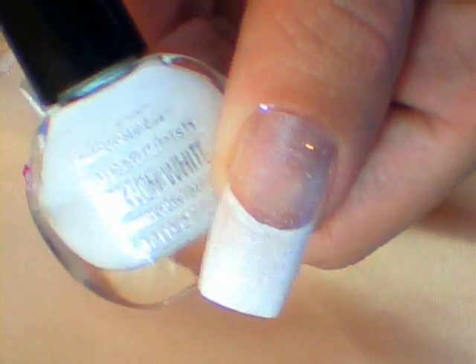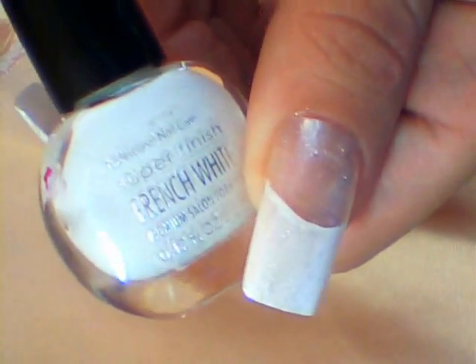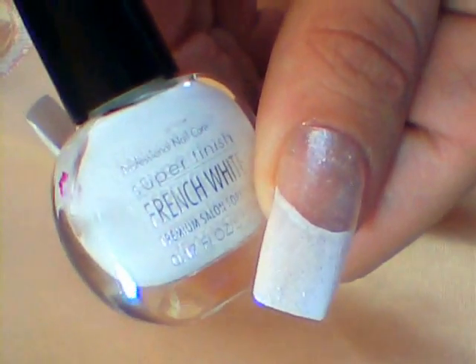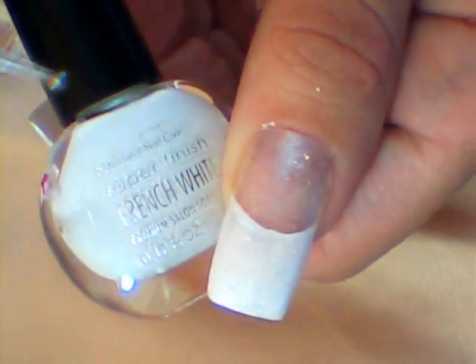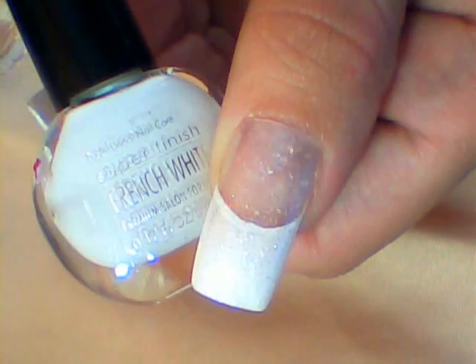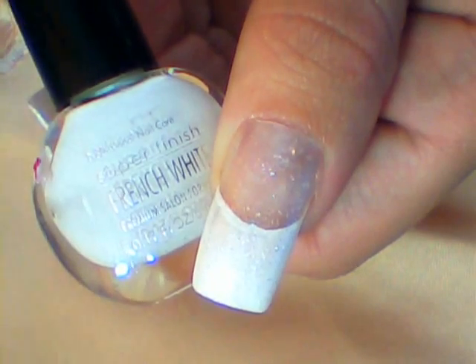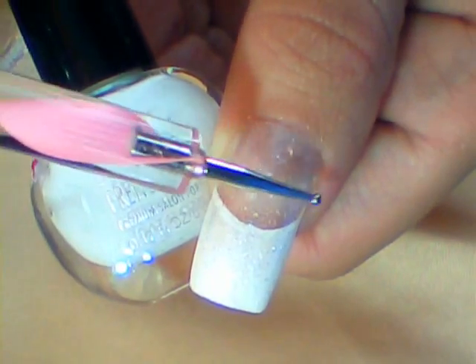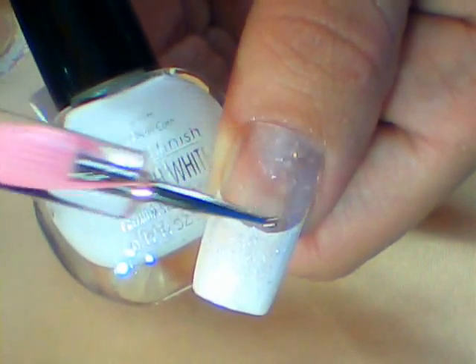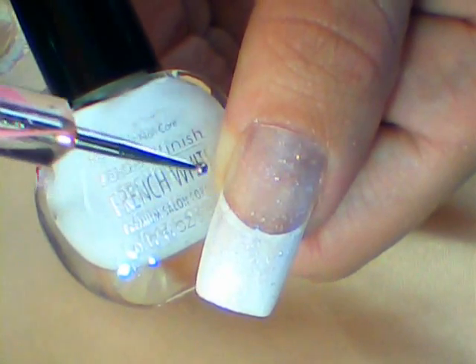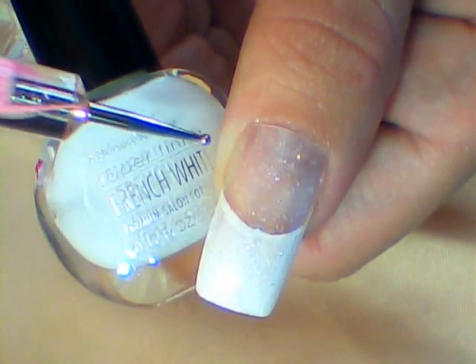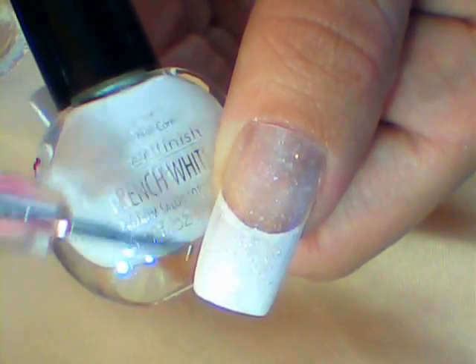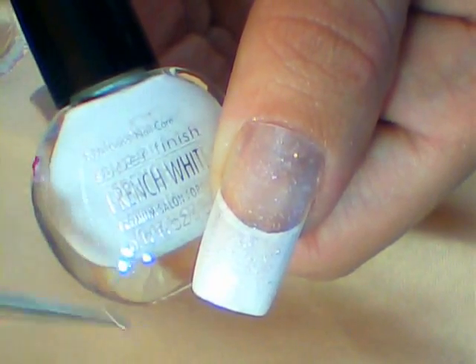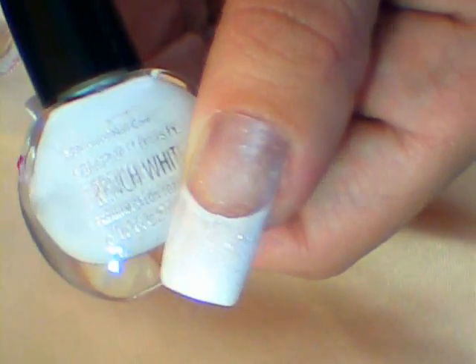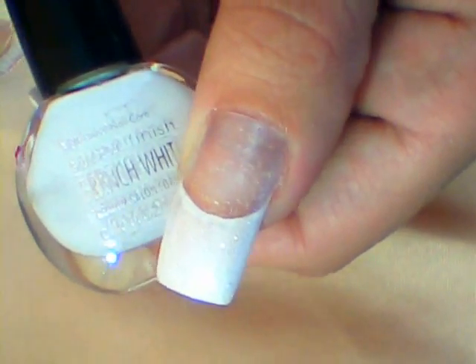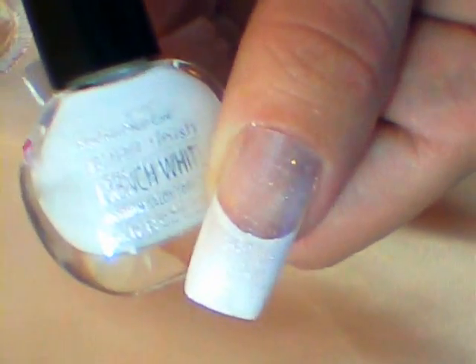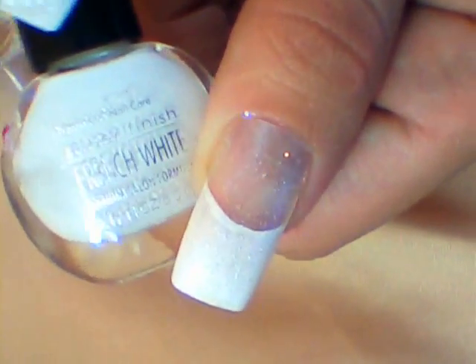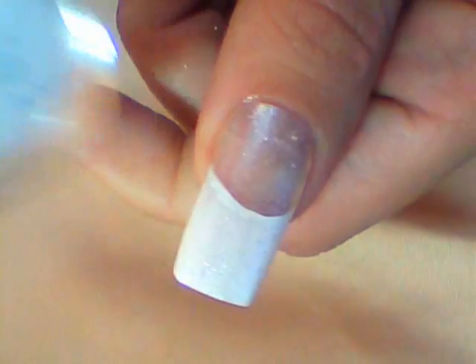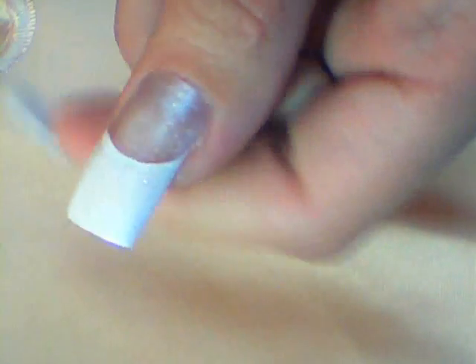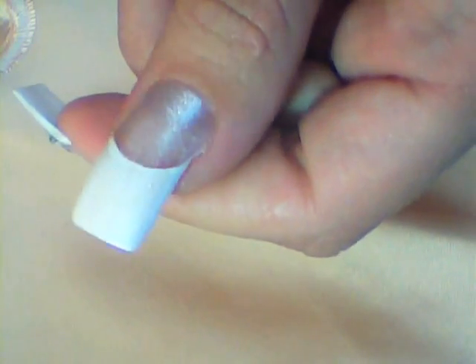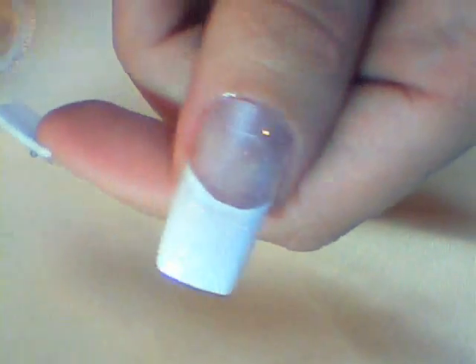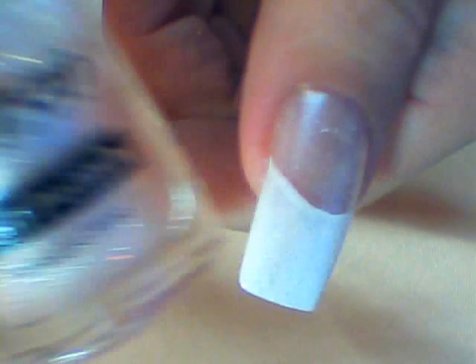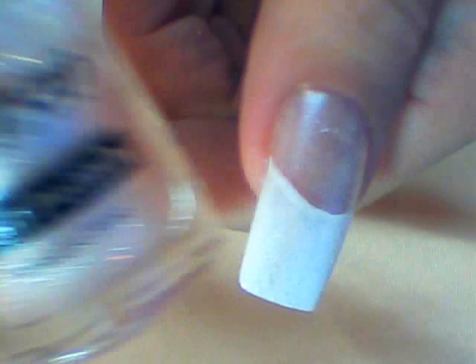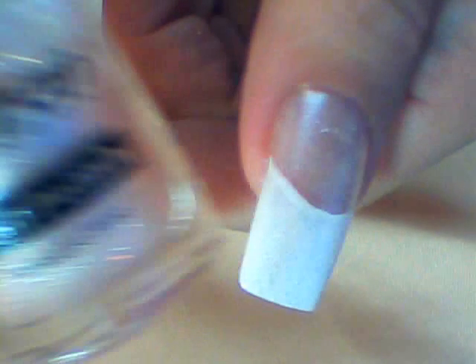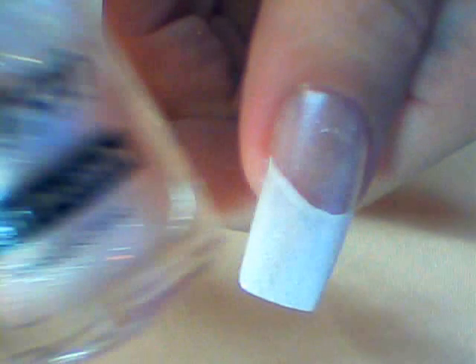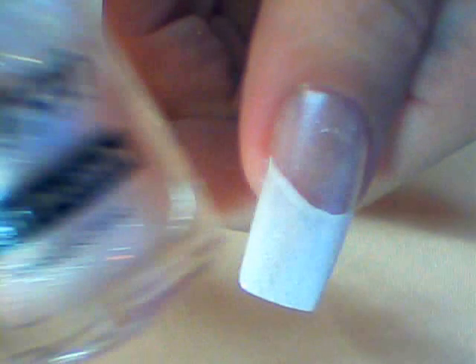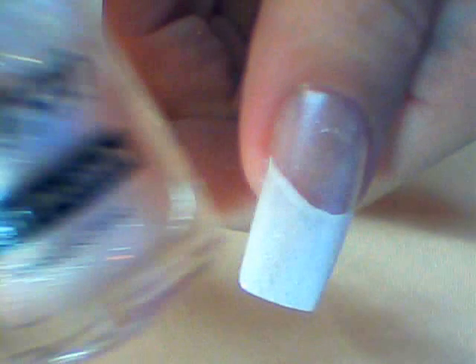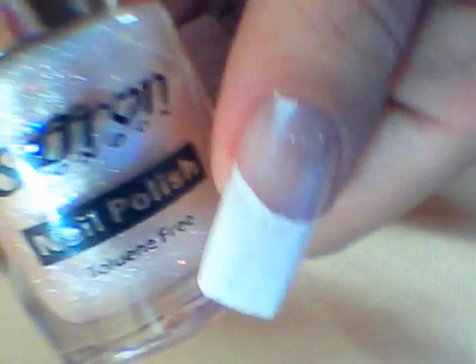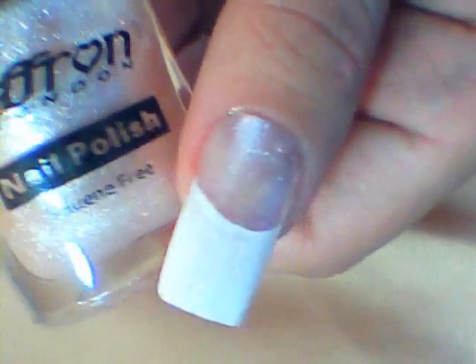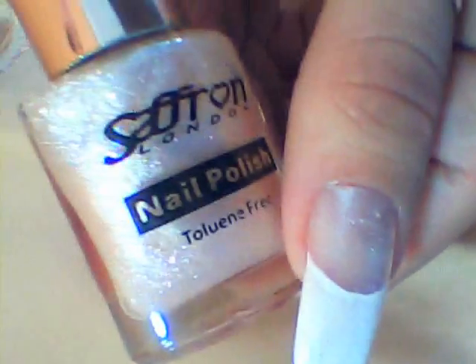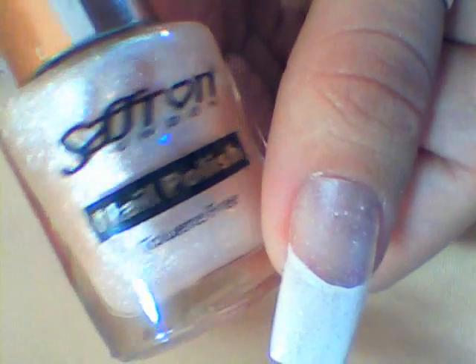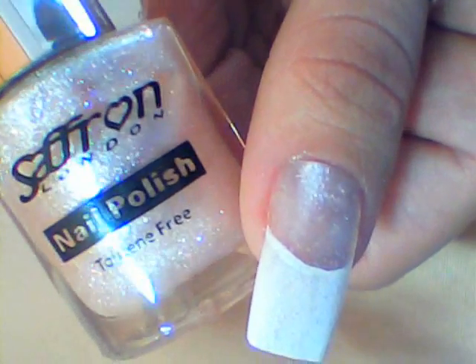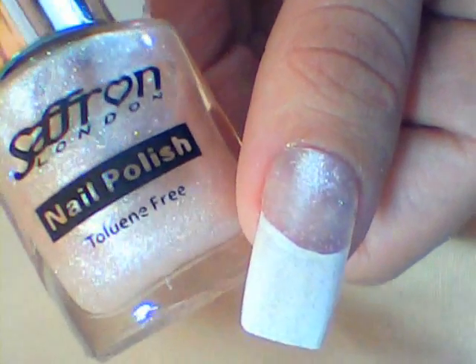To begin with, paint the tip of your nail white with a nice smile line, and then apply natural glitter polish on top.